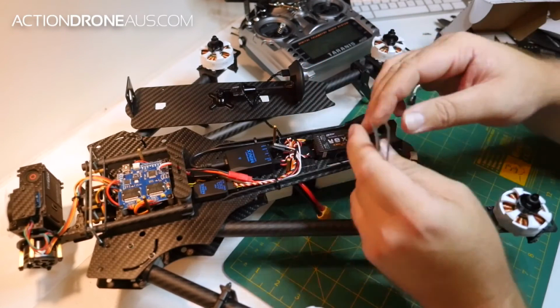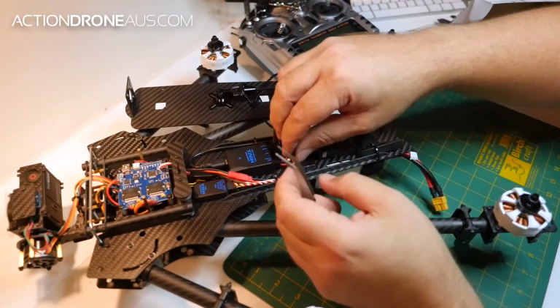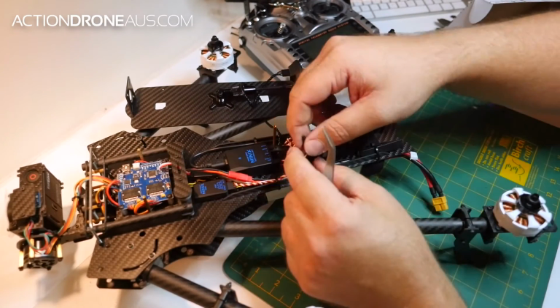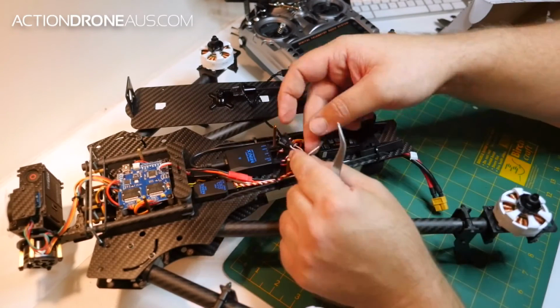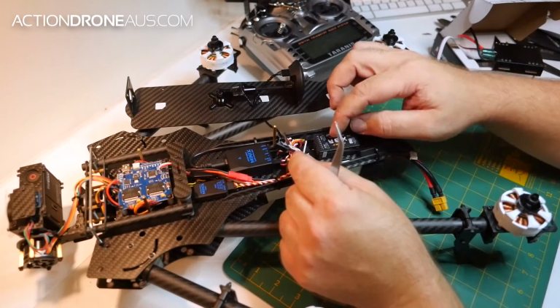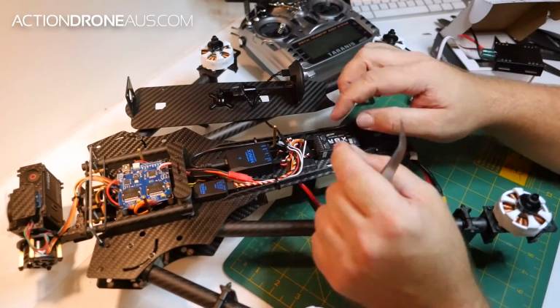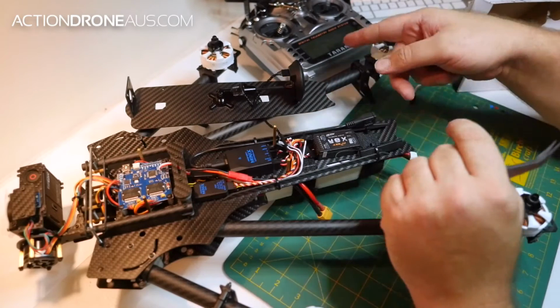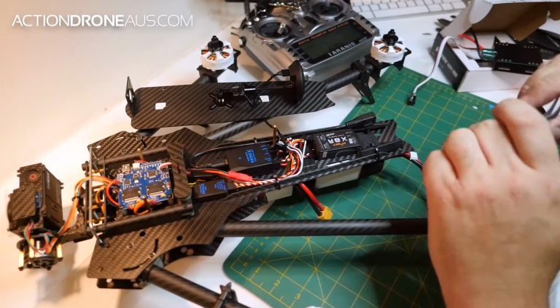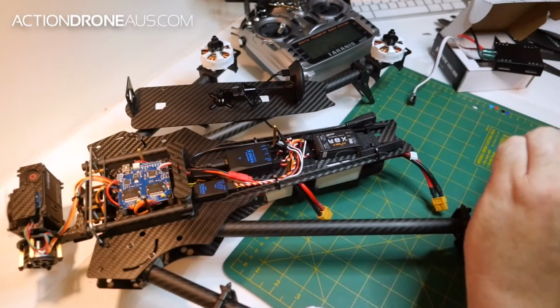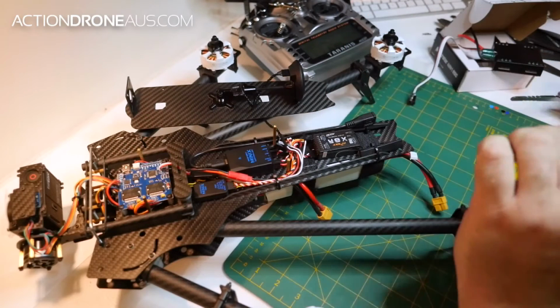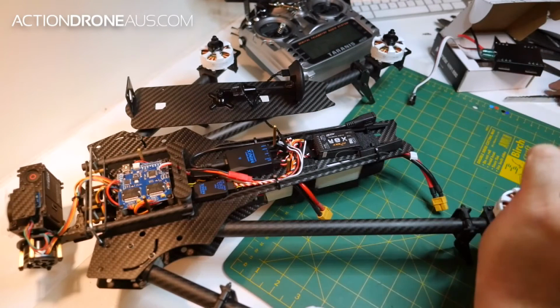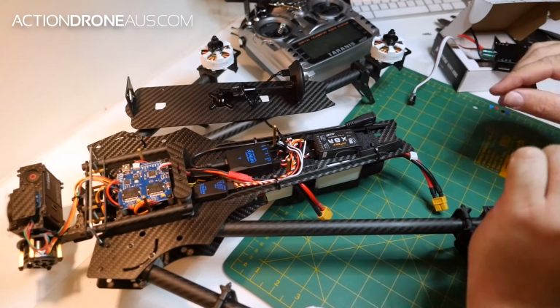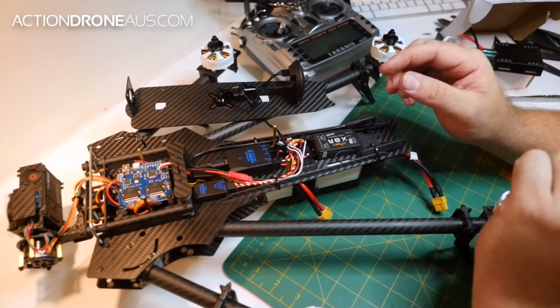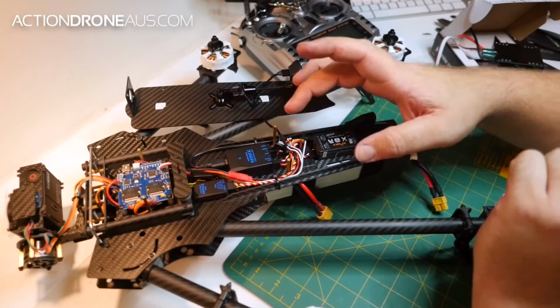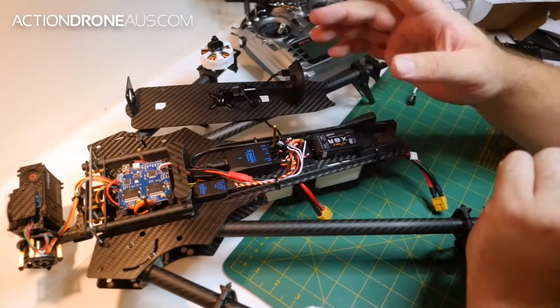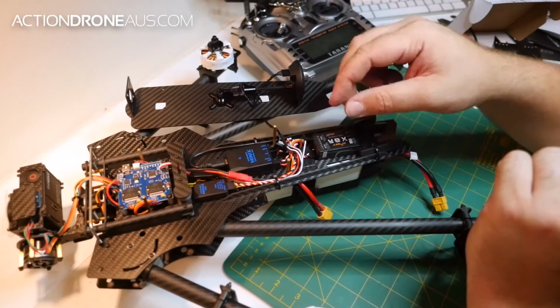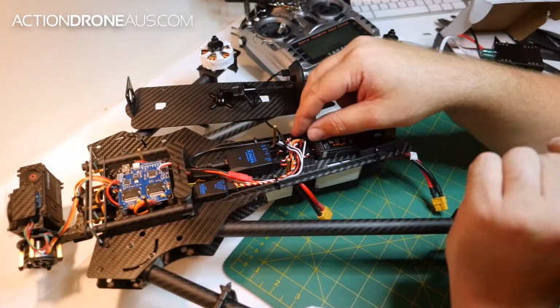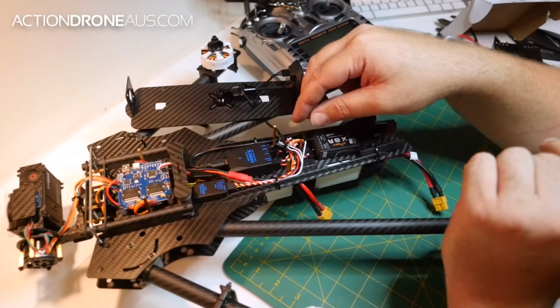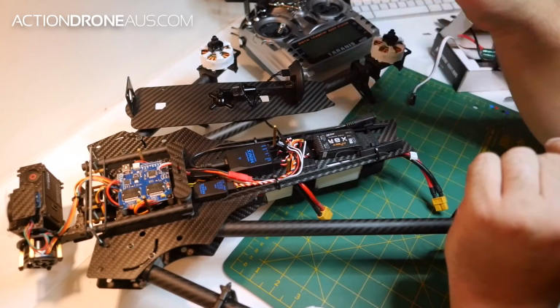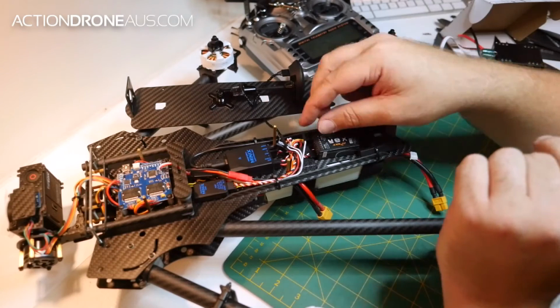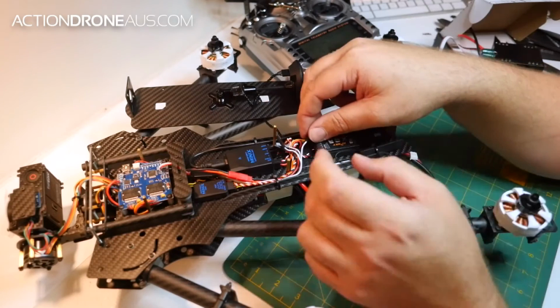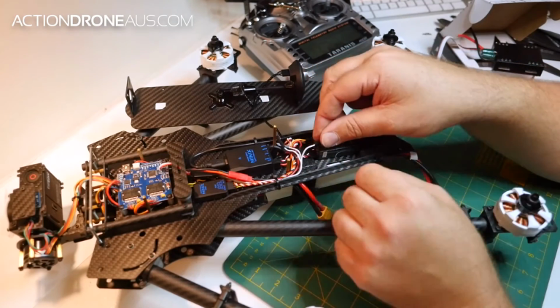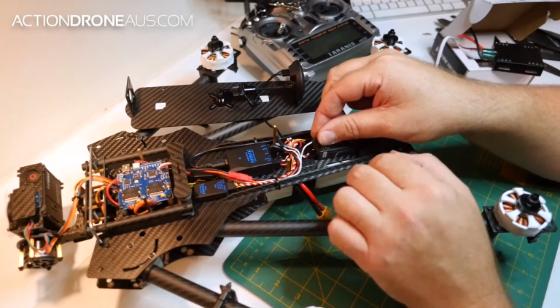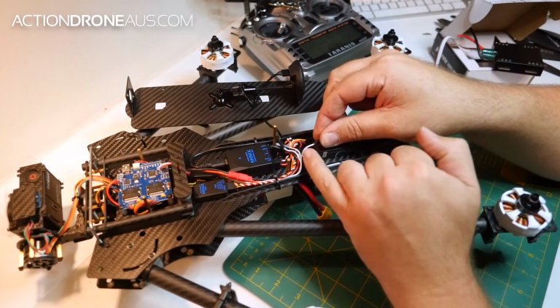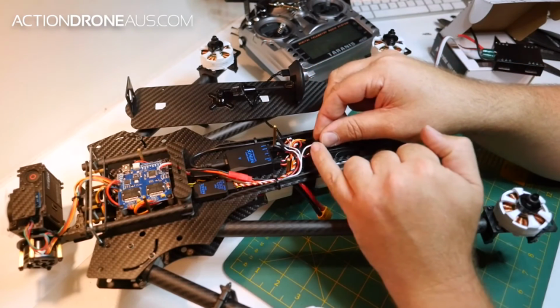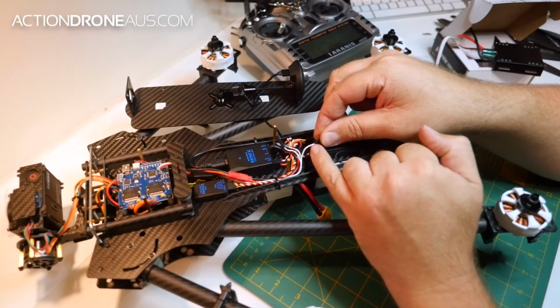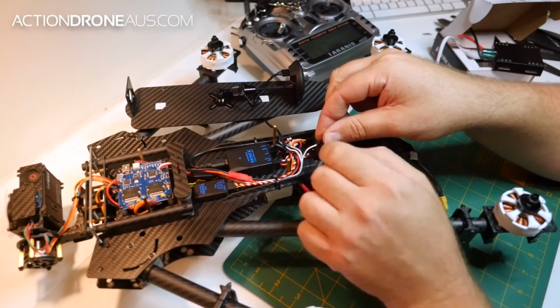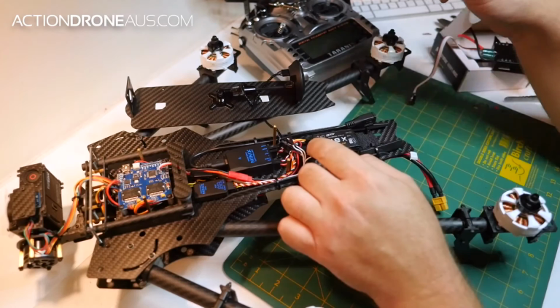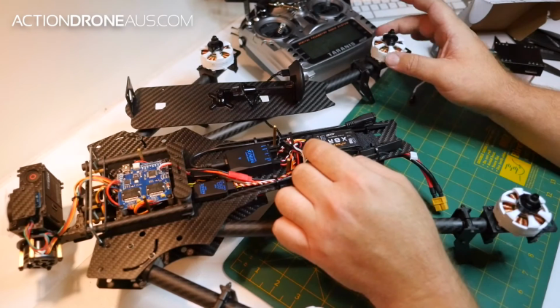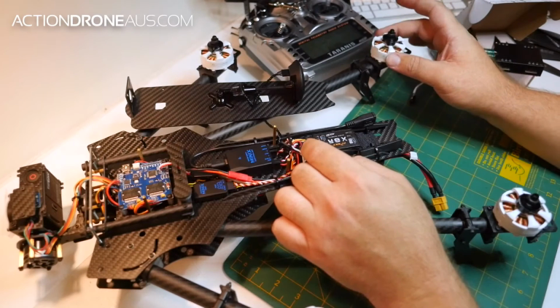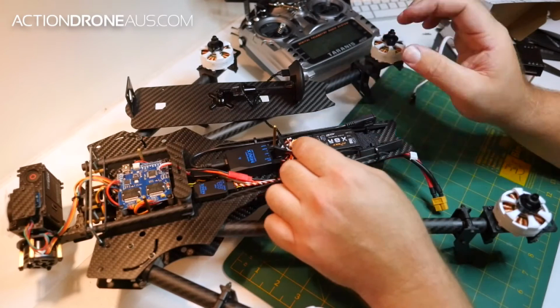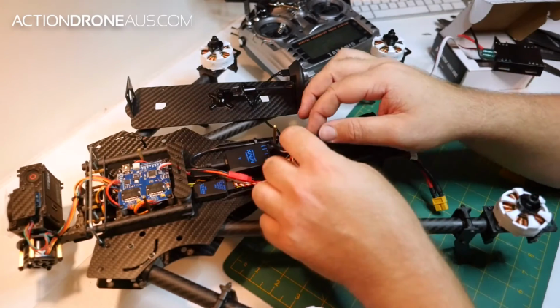So I know that channel number three on my Tyrannus is mapped with Mini X as my throttle channel. So we want to take our lead here — it's number four — so I know we're going to be tuning this motor here.